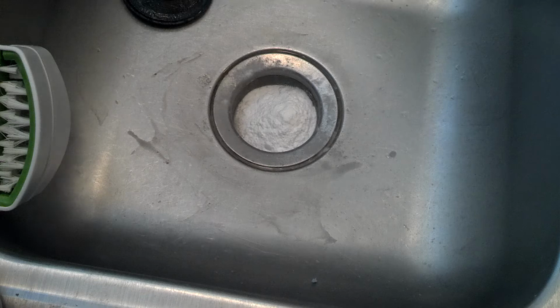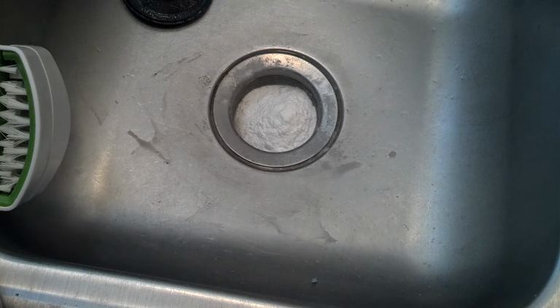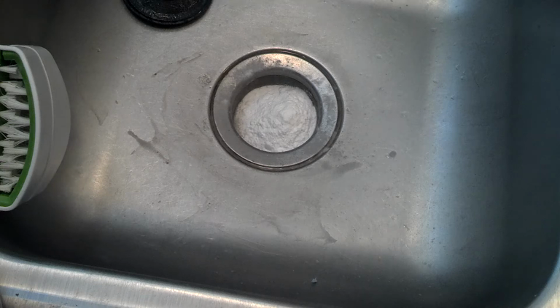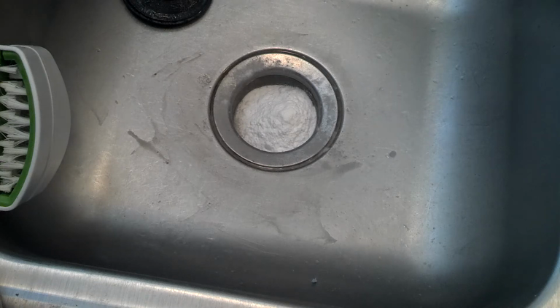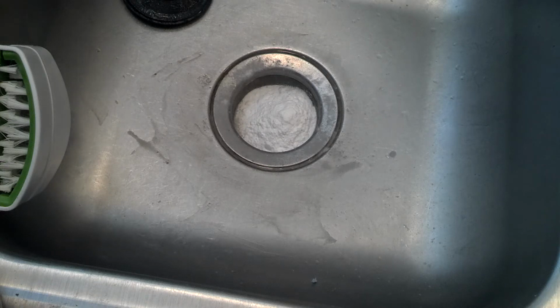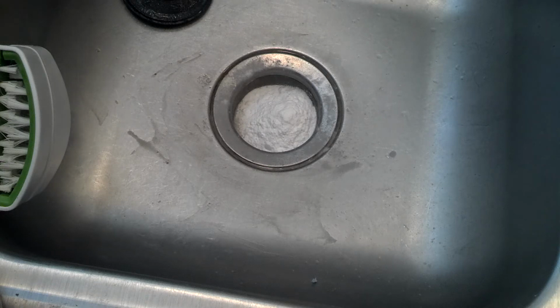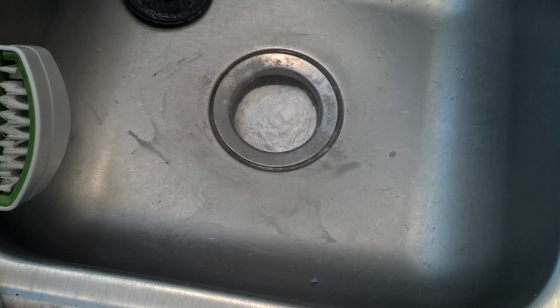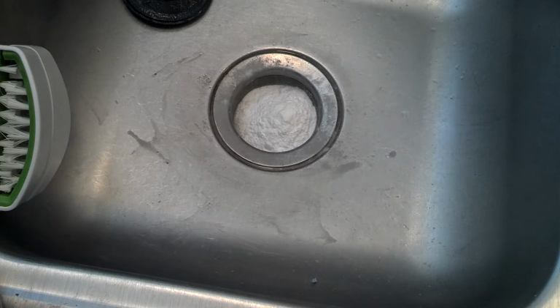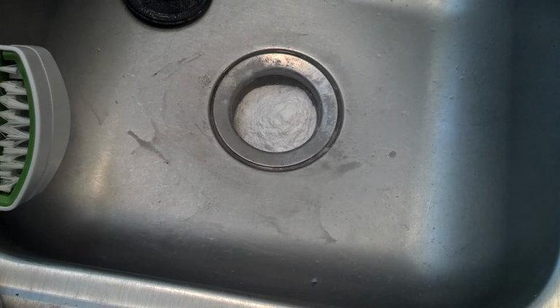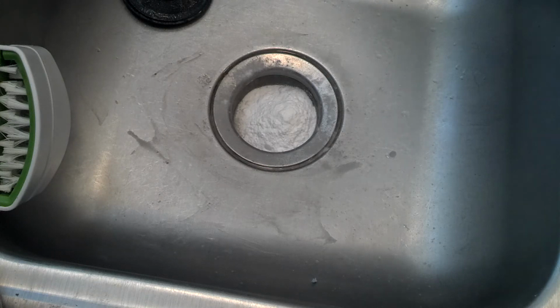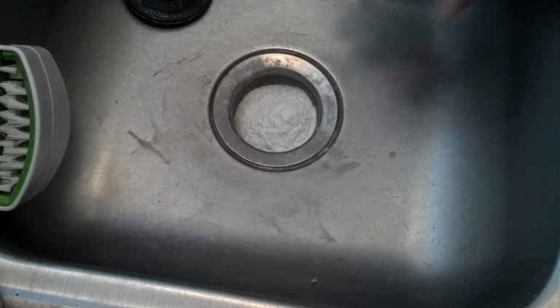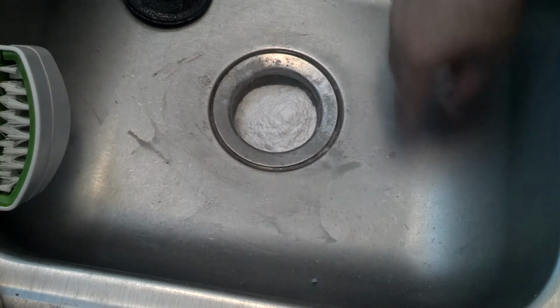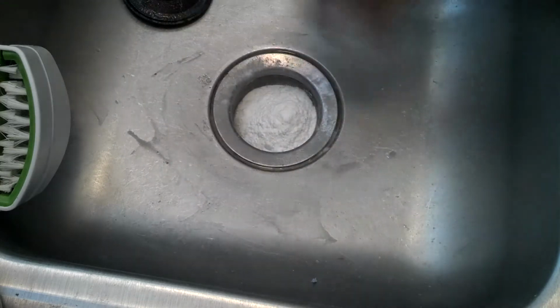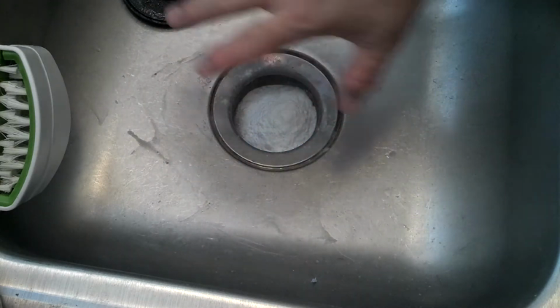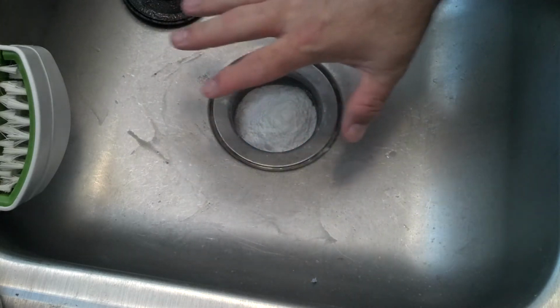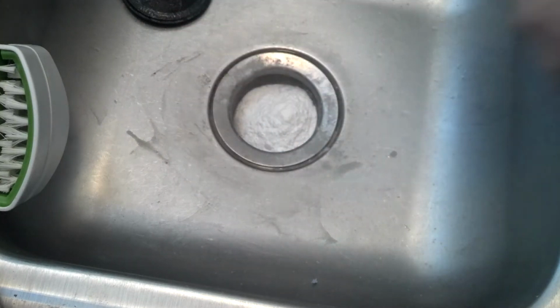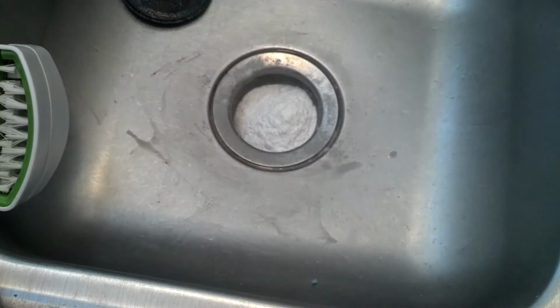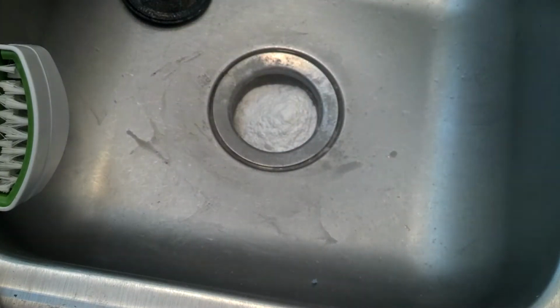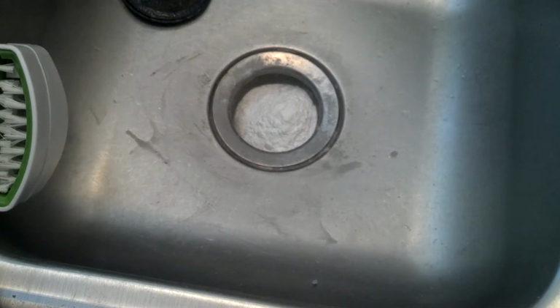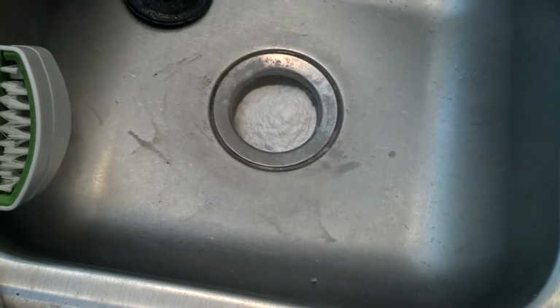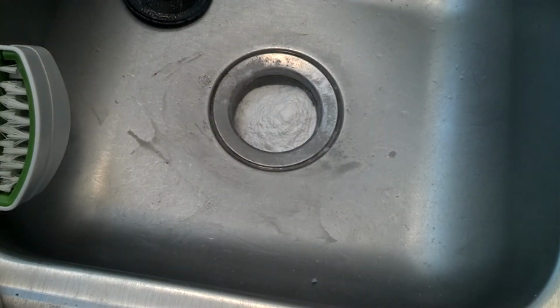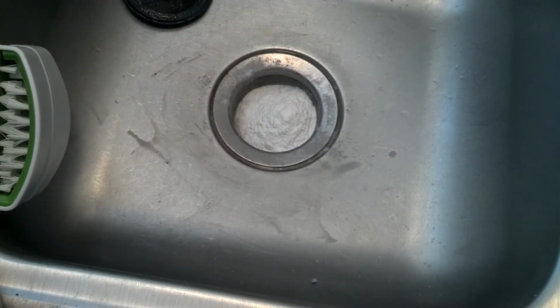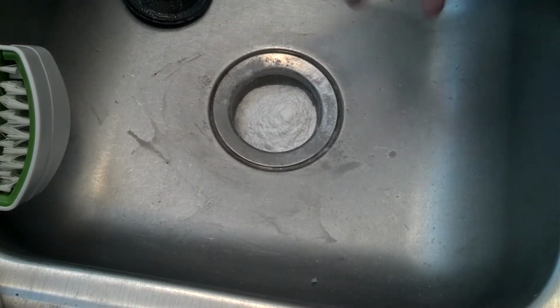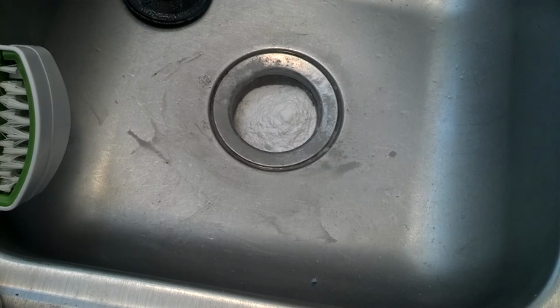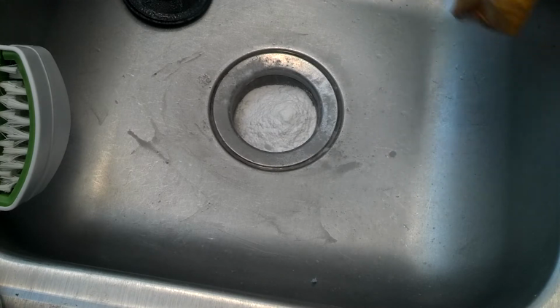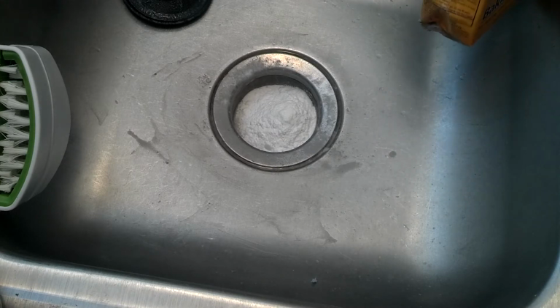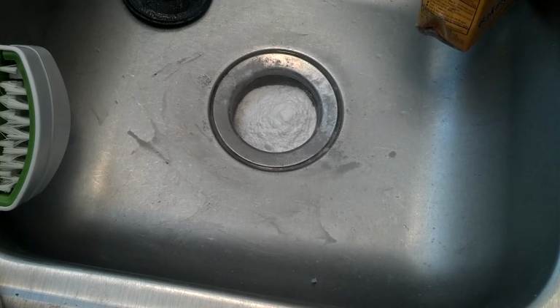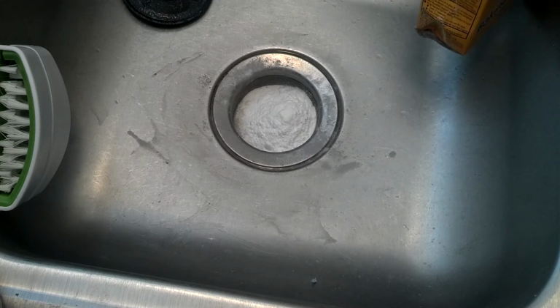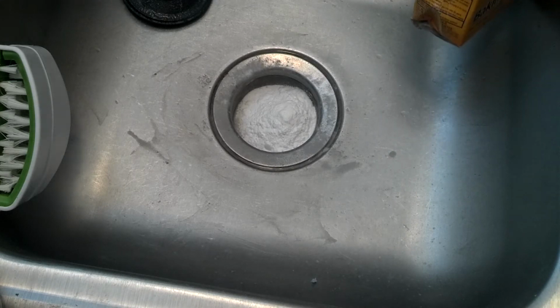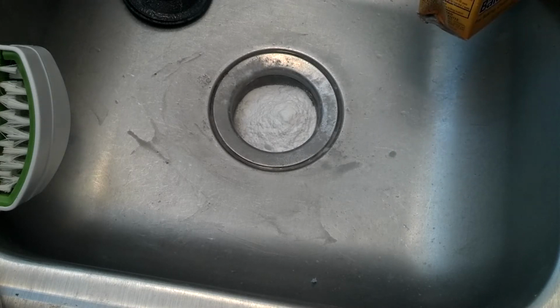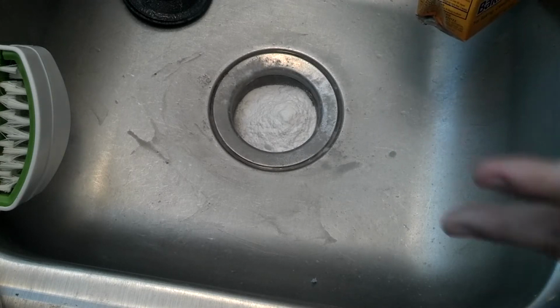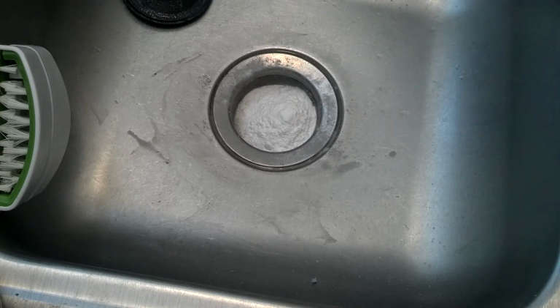Hey, this is North Carolina Prepper, and I want to let you know I got a stopped-up sink. This is on the non-garbage disposal side. It's probably clogged with food that just got through a strainer, or maybe somebody washed their hair and didn't tell me about it and got it clogged.